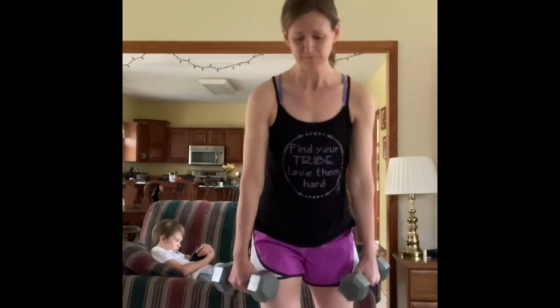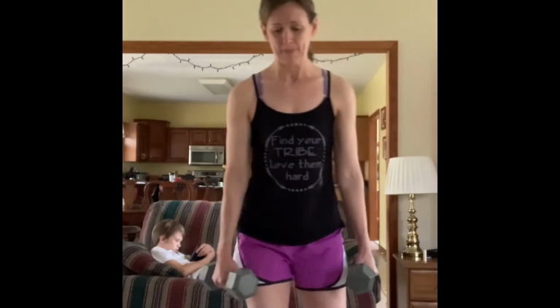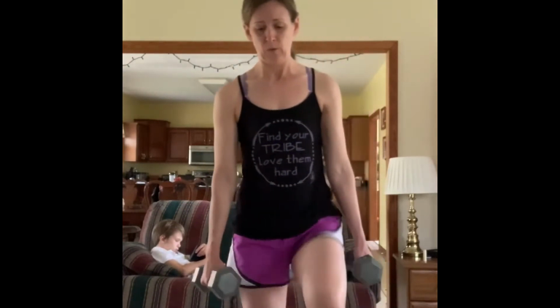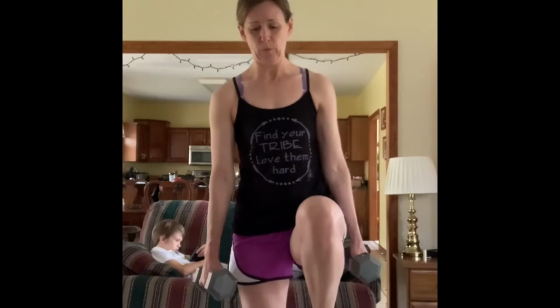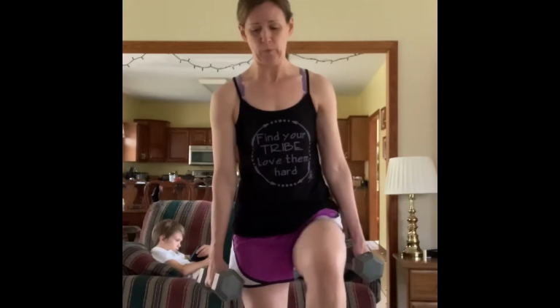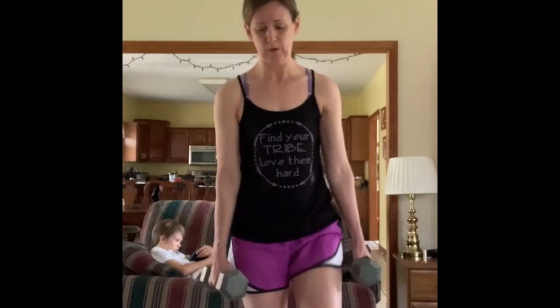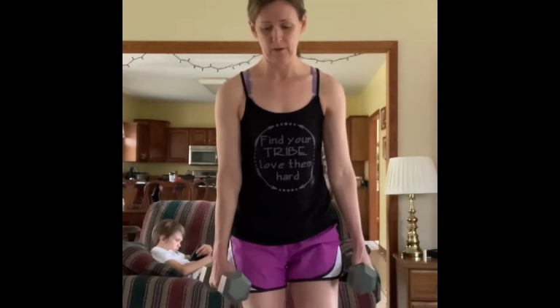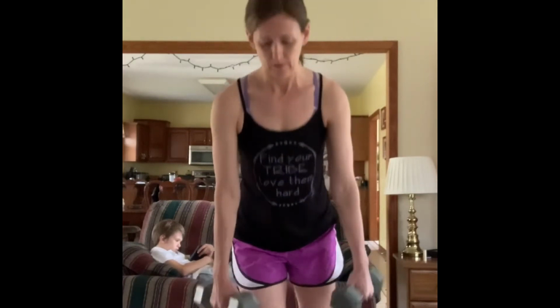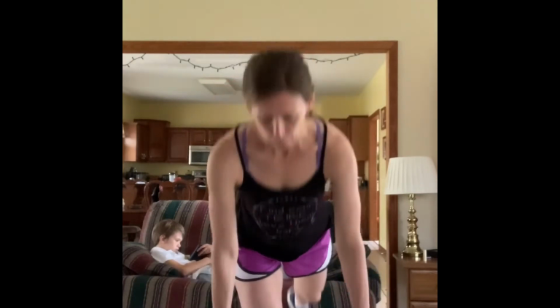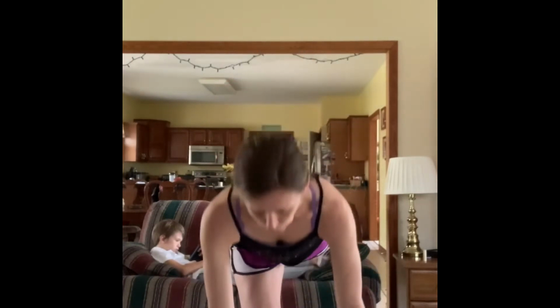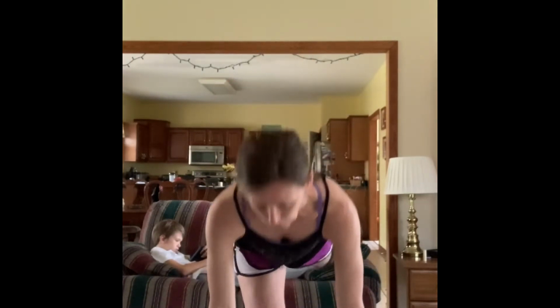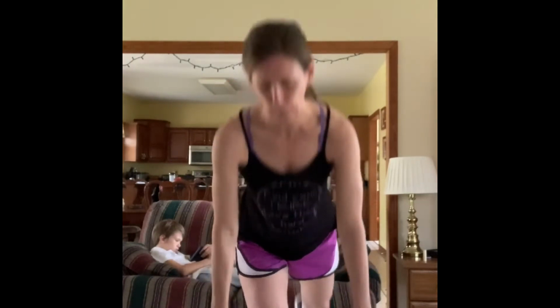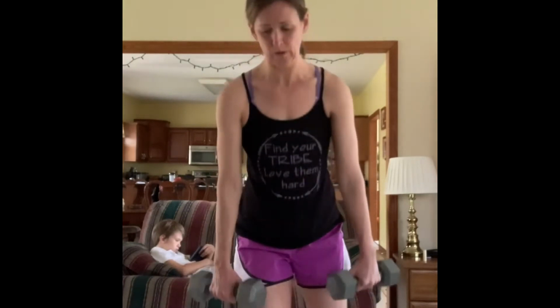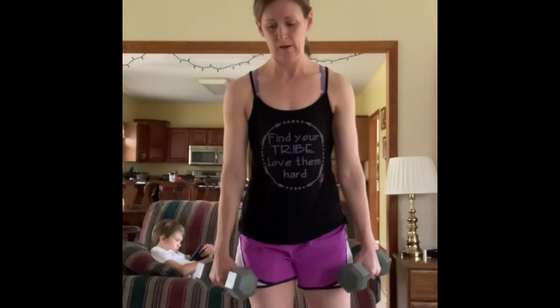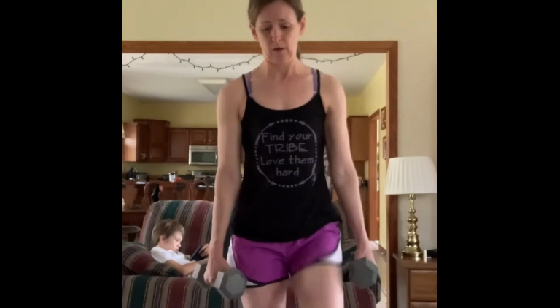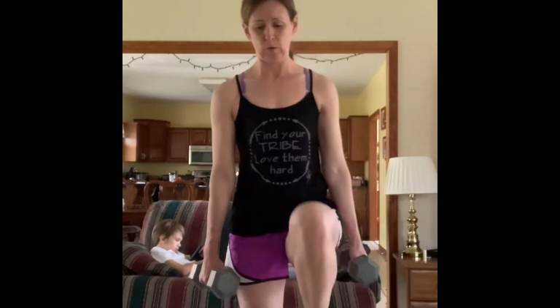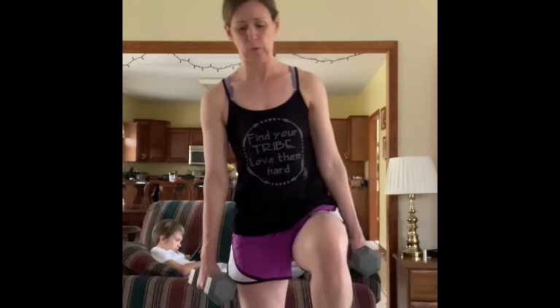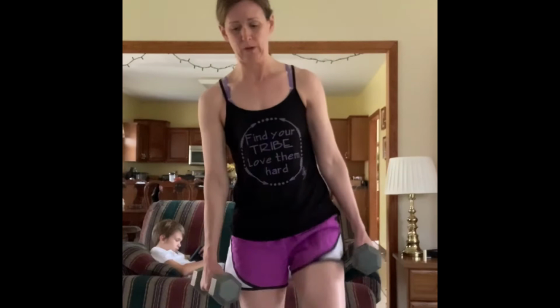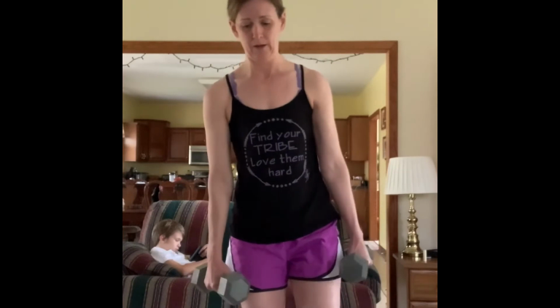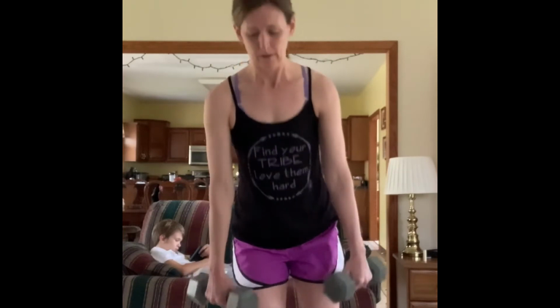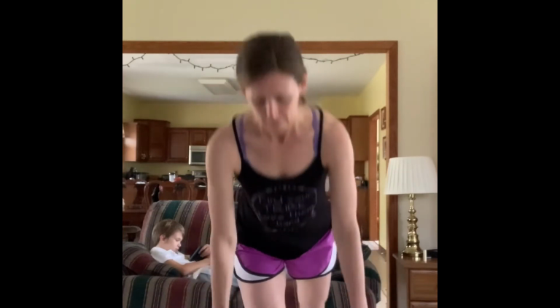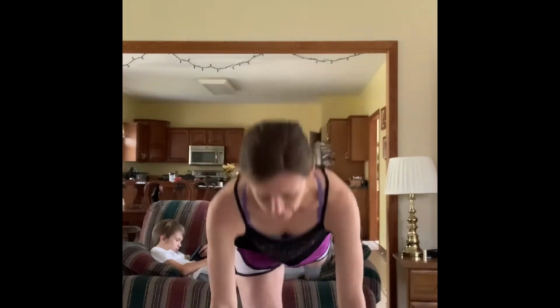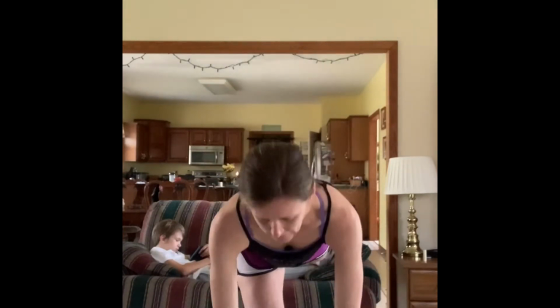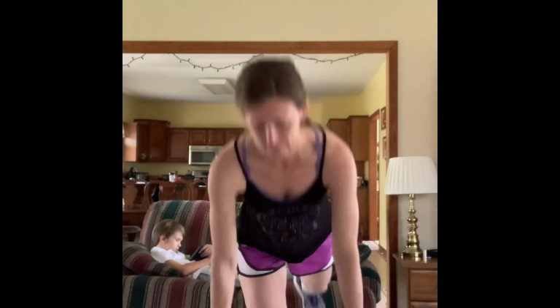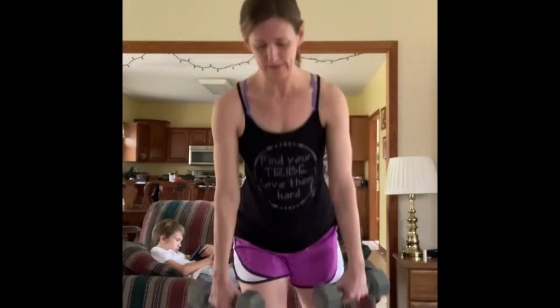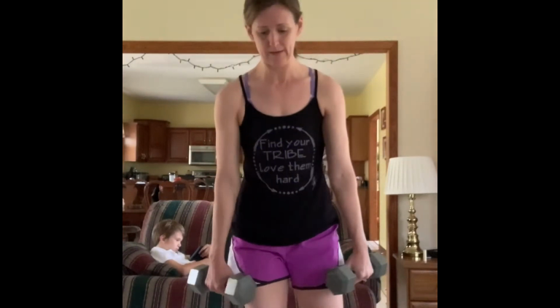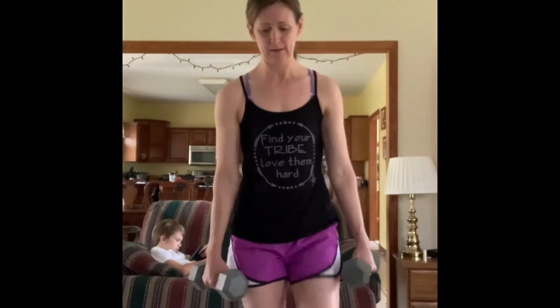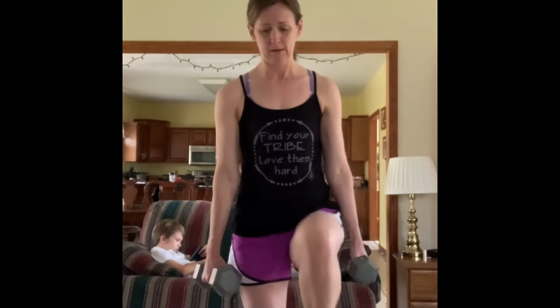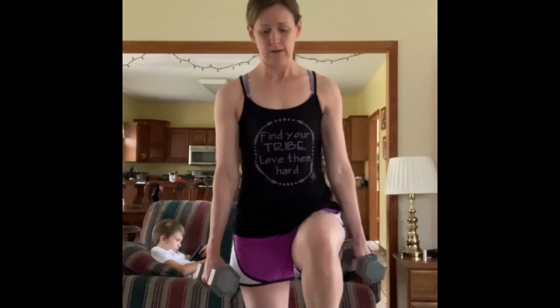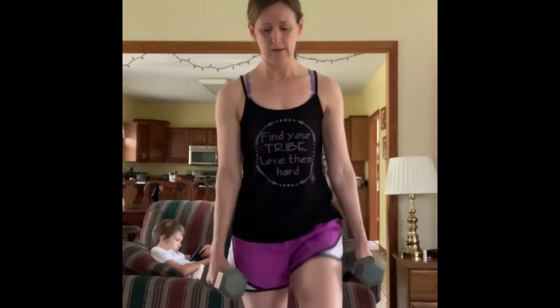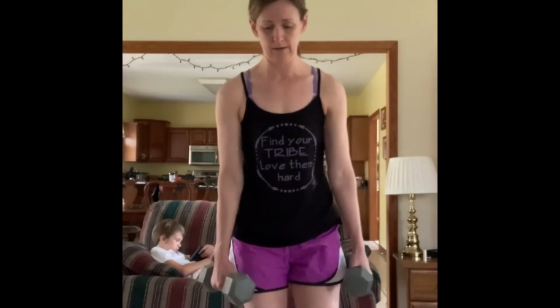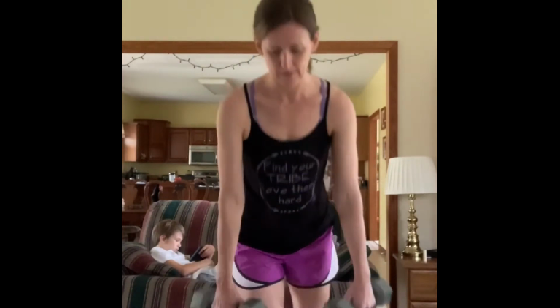As you come back up to standing, if possible, bring that knee and hip up towards the core. Repeat 10 repetitions on both legs.